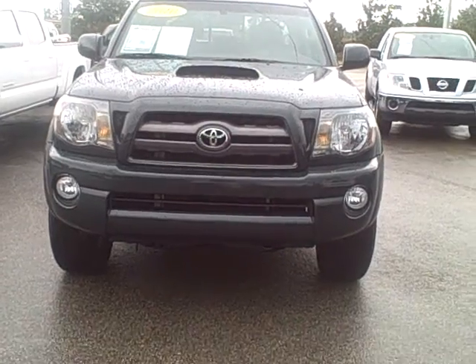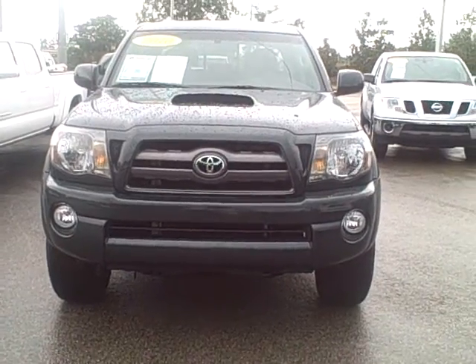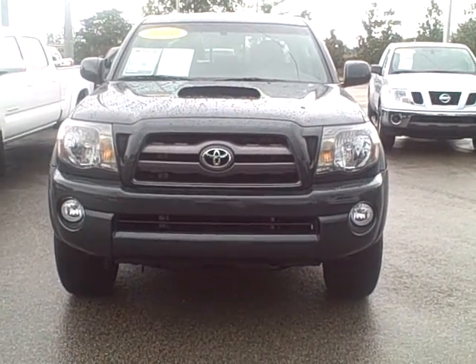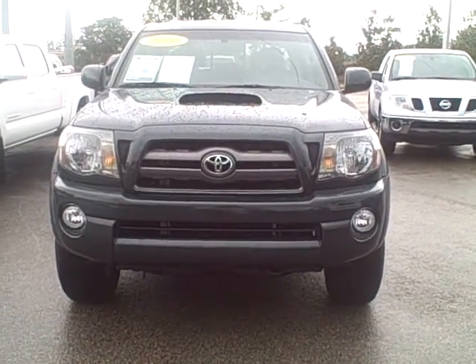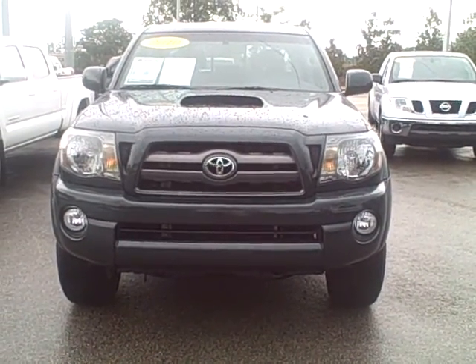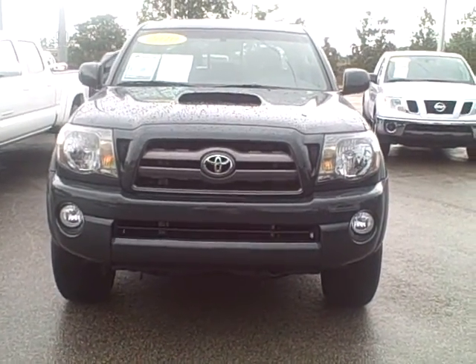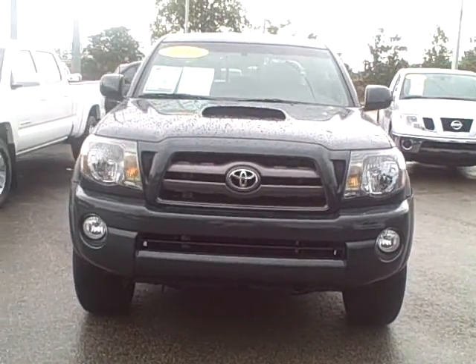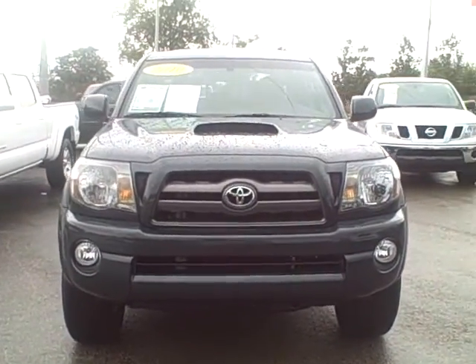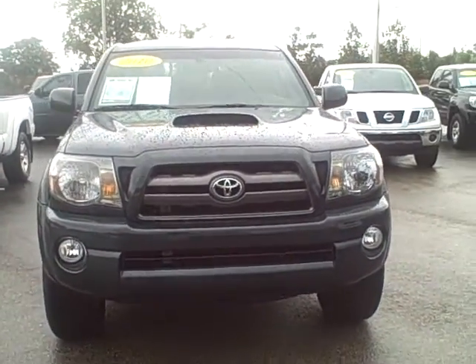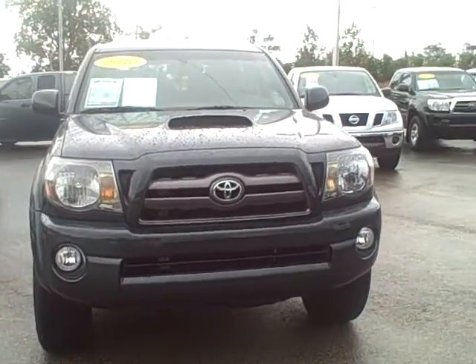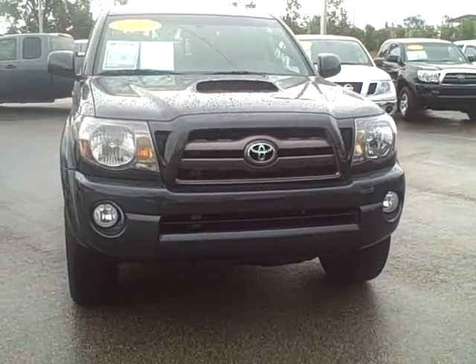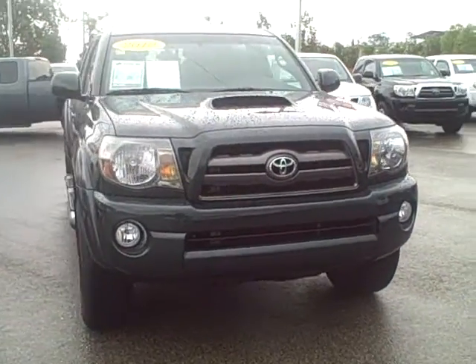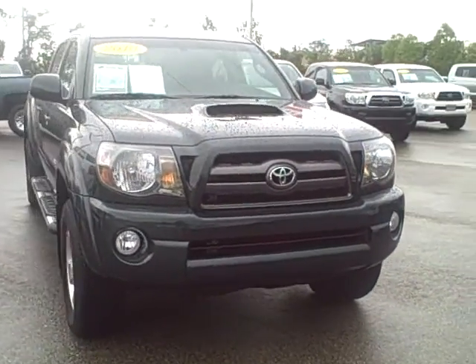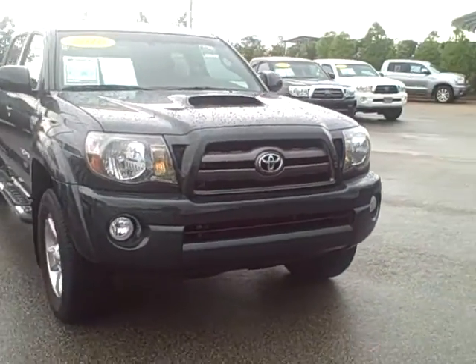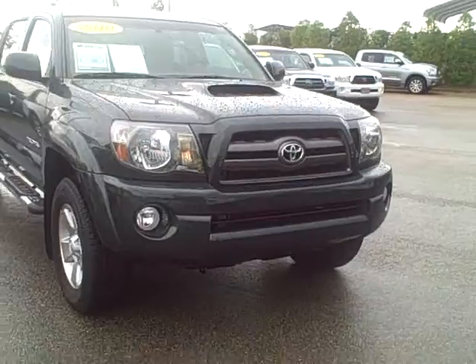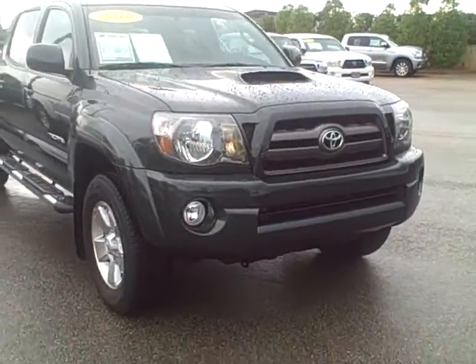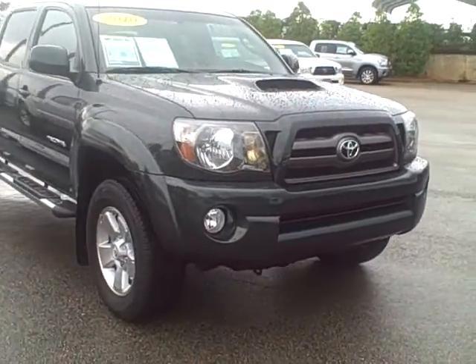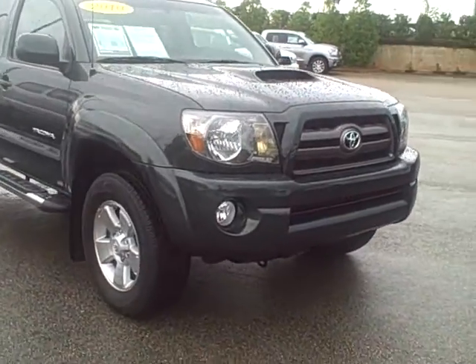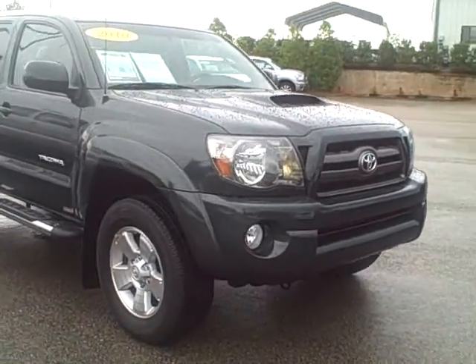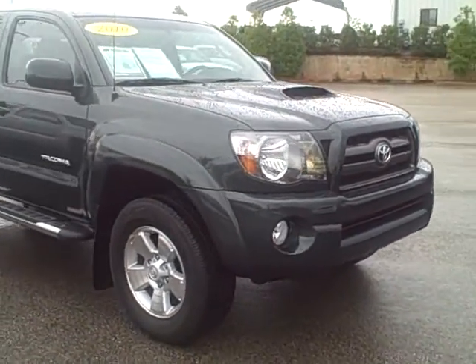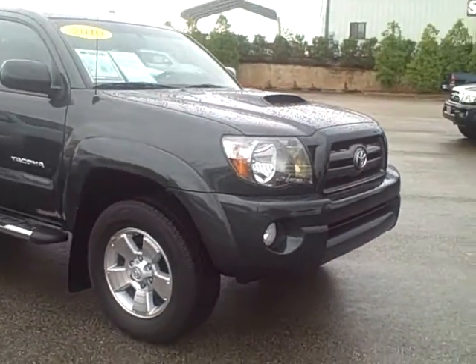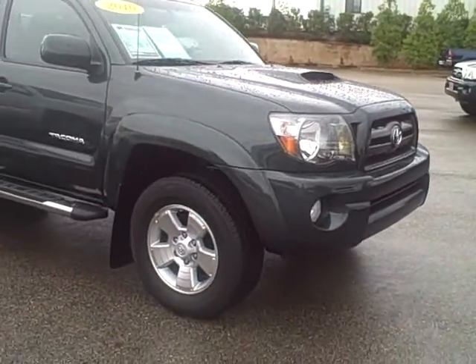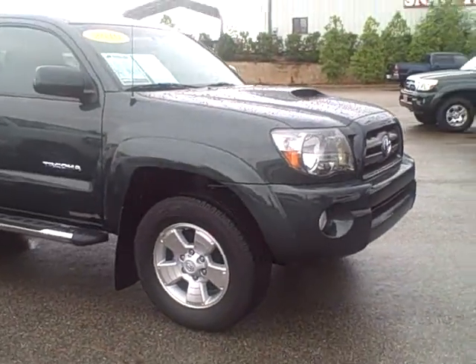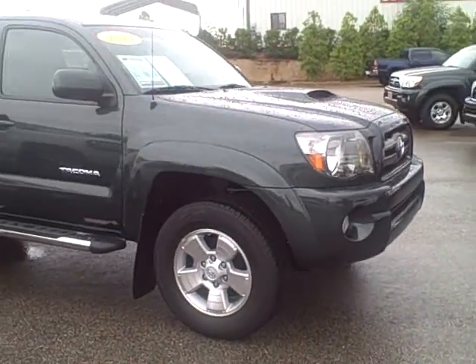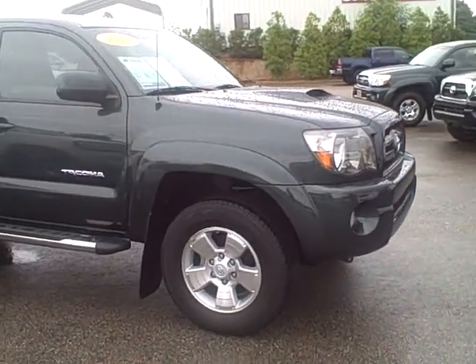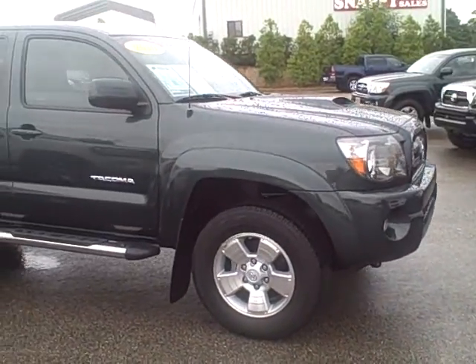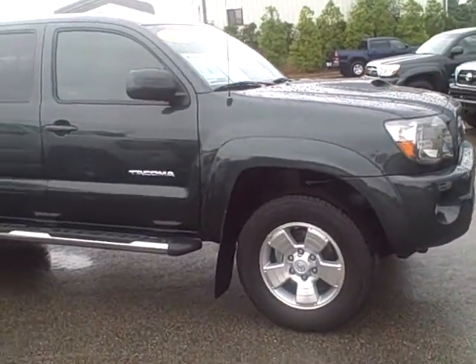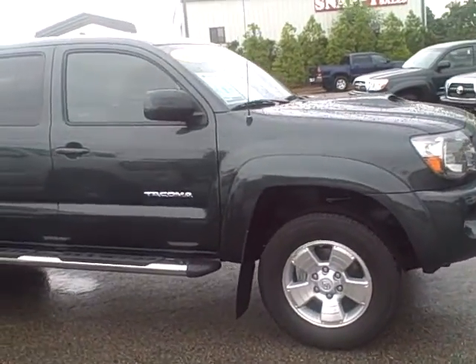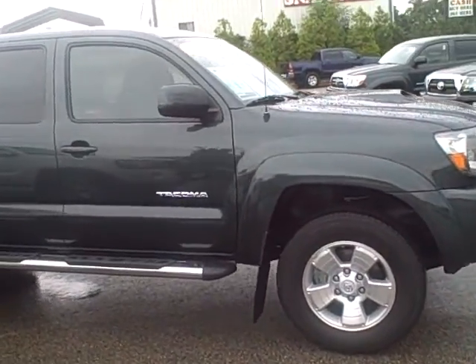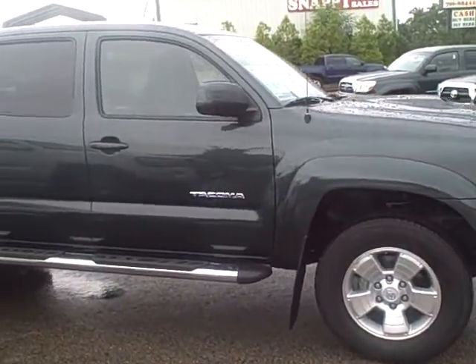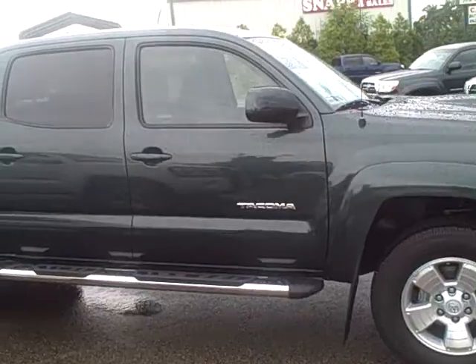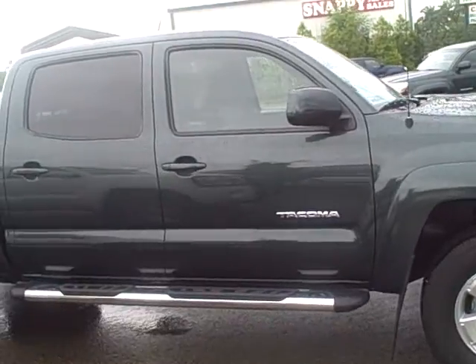This is Joan Stafford from LaGrange Toyota and I wanted to go ahead and send you a video of the Tacoma you were interested in. I know you saw some pictures online but this might help give you a little better look at it.